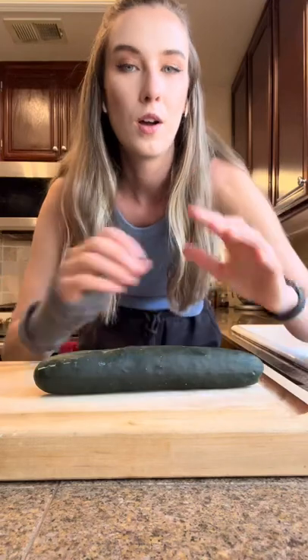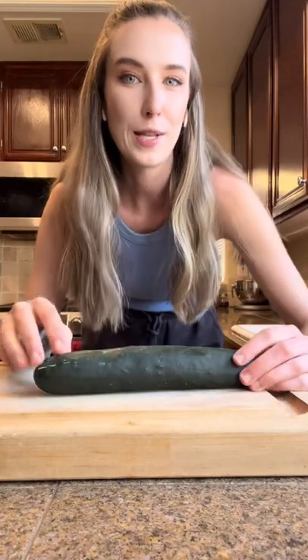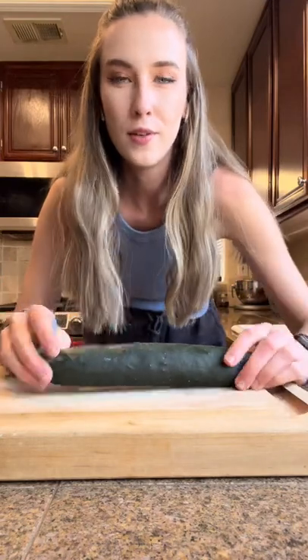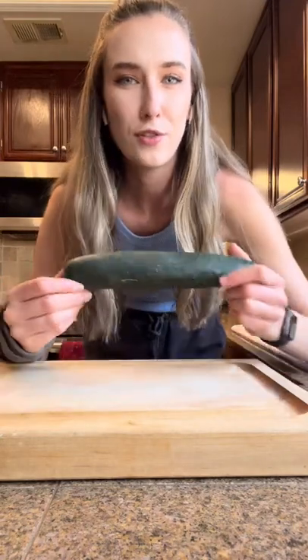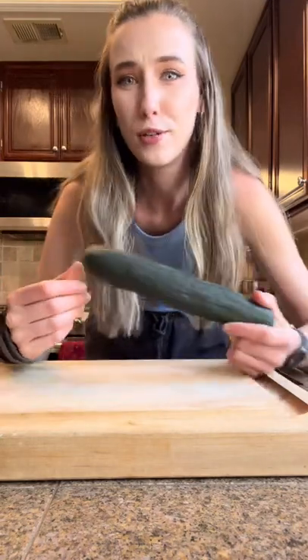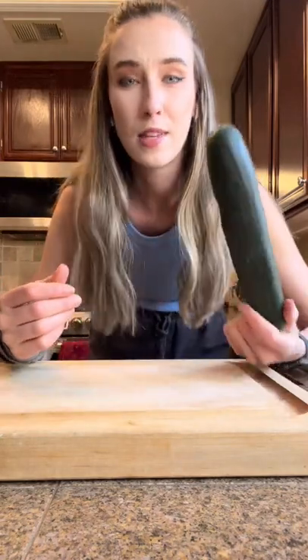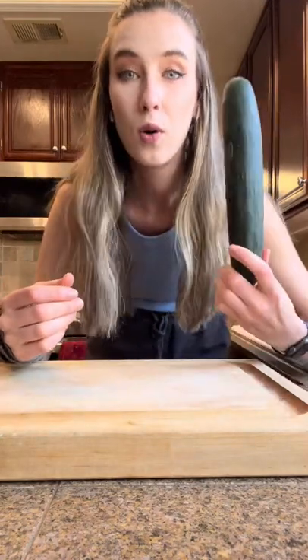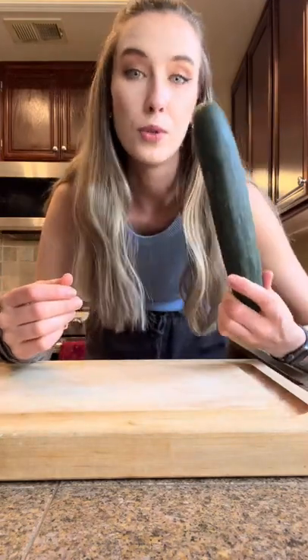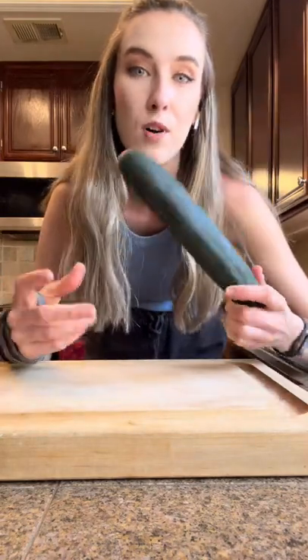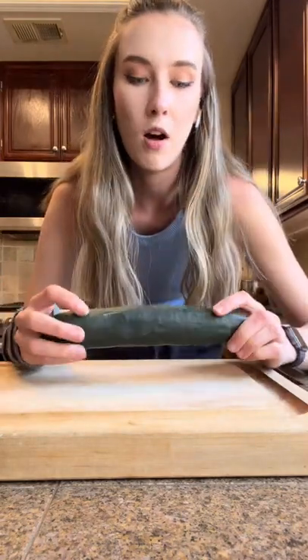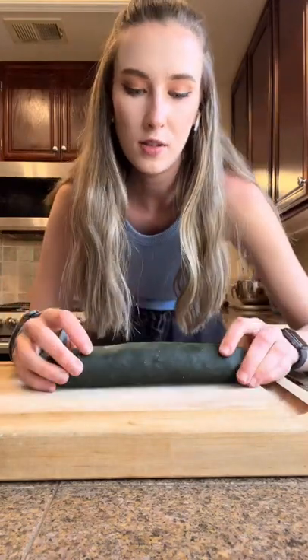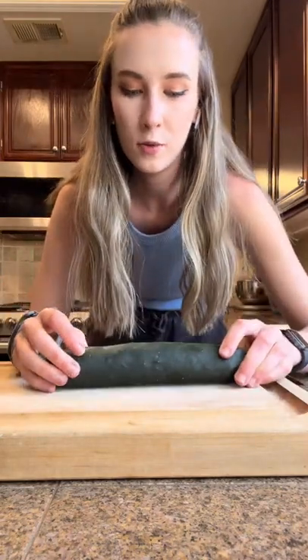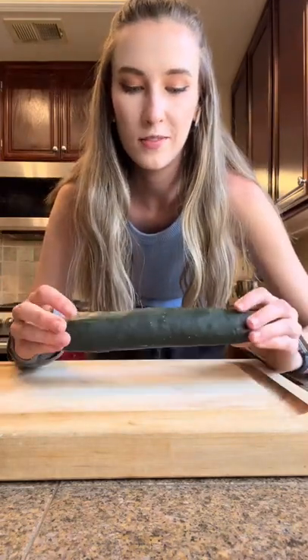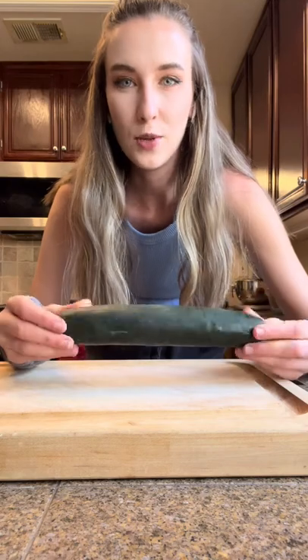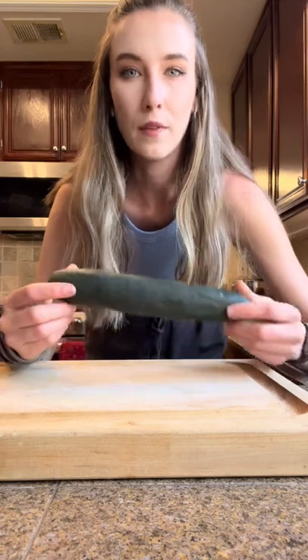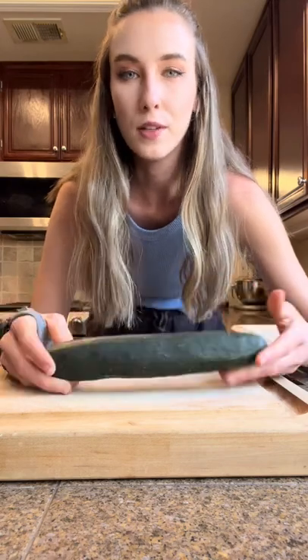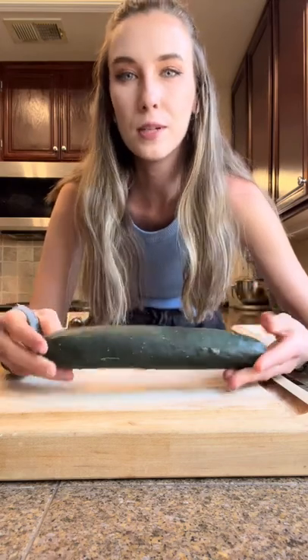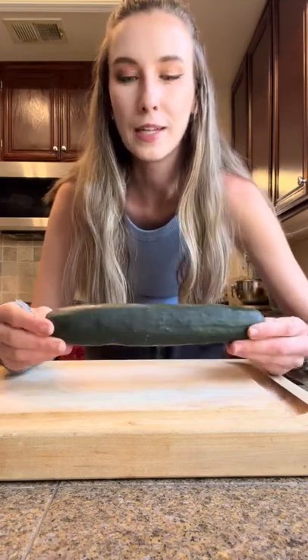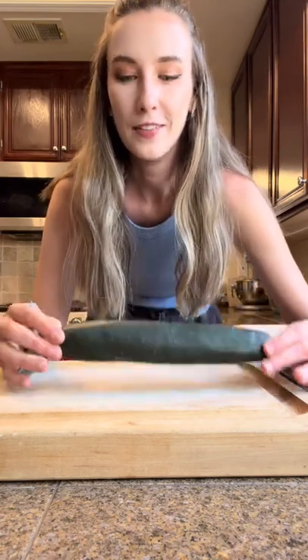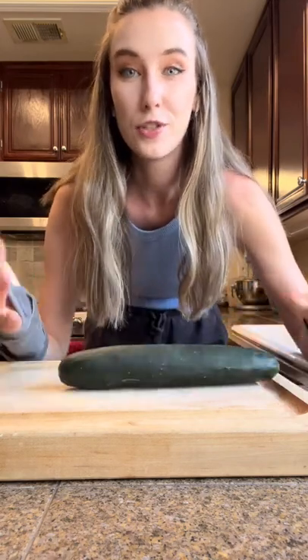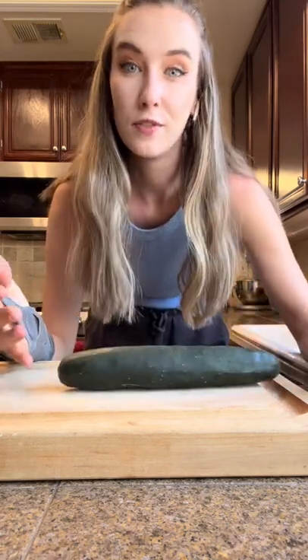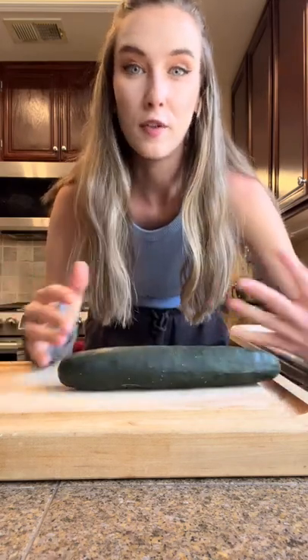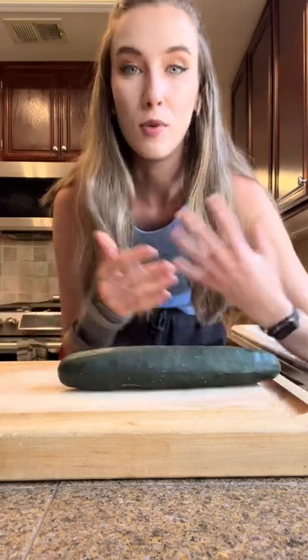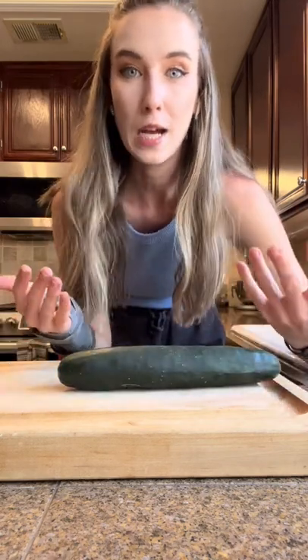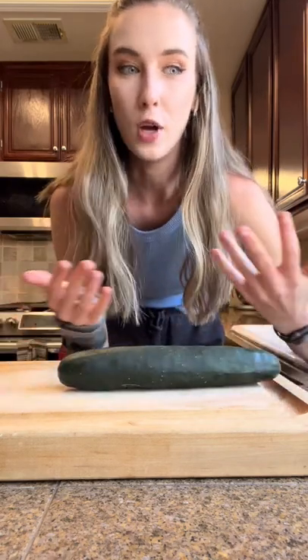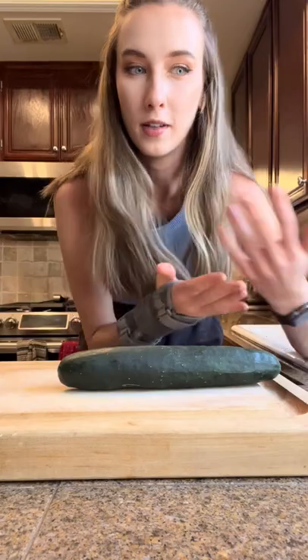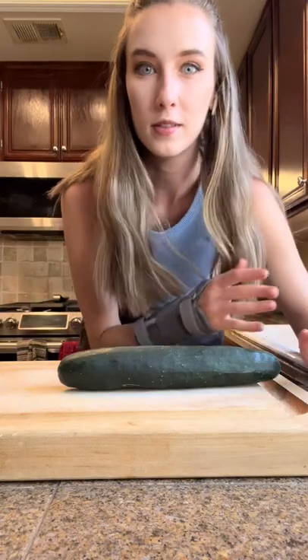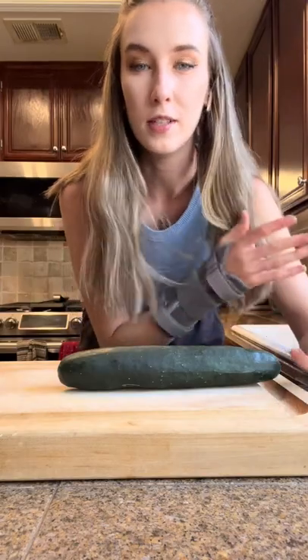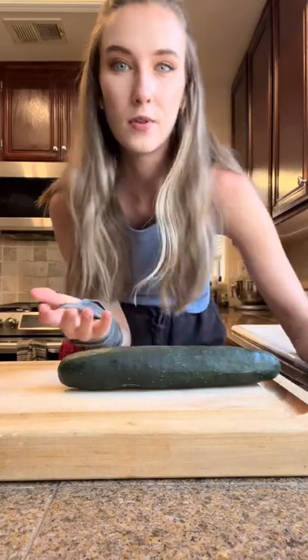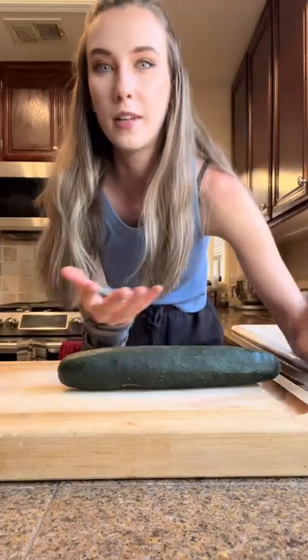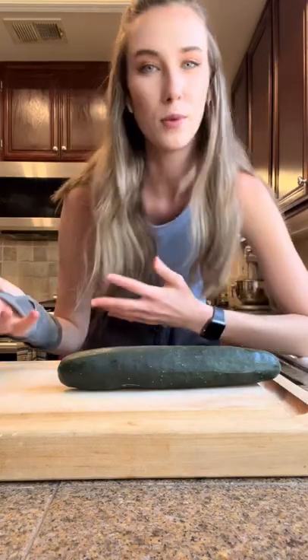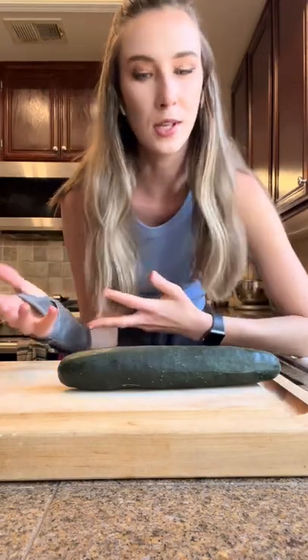Okay, so I know the Kendall Jenner cucumber thing is like old news and all, but all I saw were videos making fun of her. But like, this is the instructional video for people who may not know how to cut in general. Like, everyone starts somewhere.